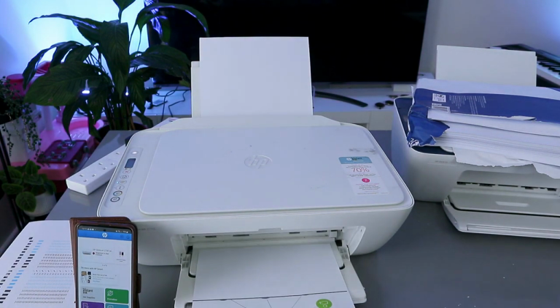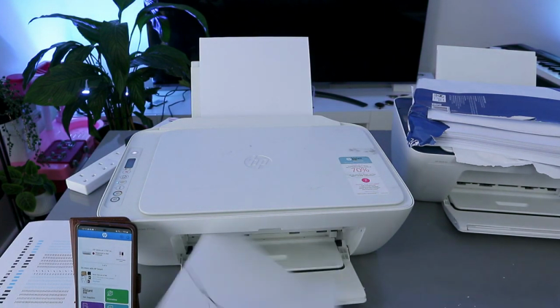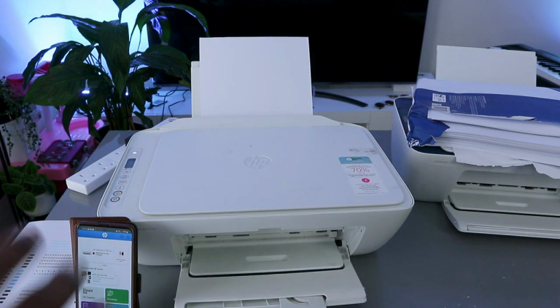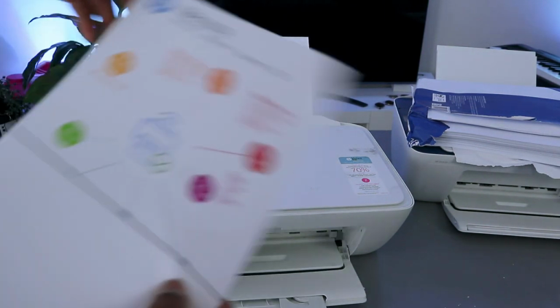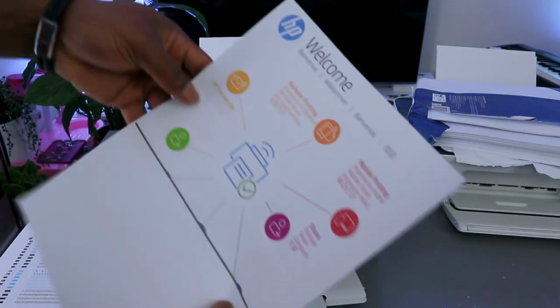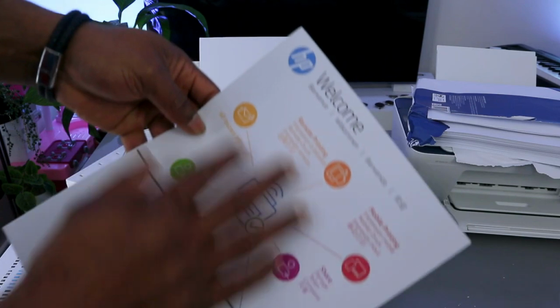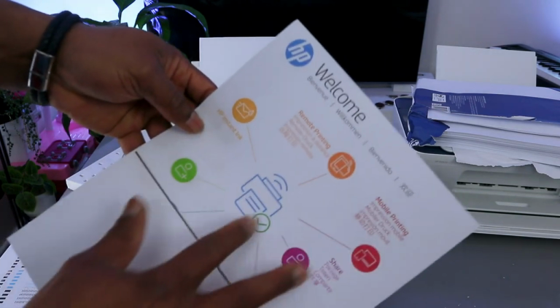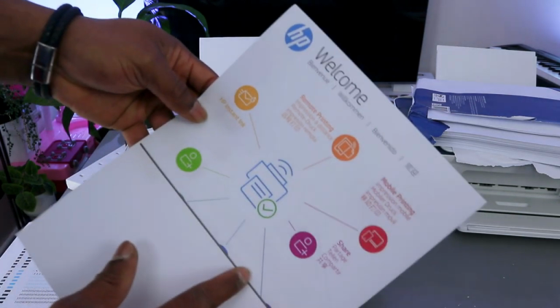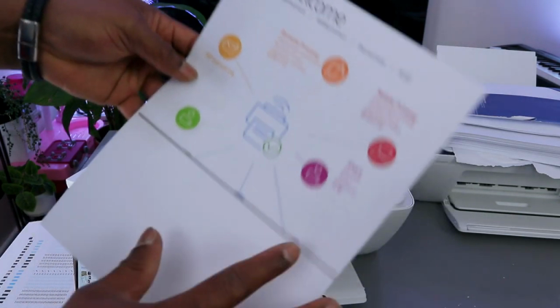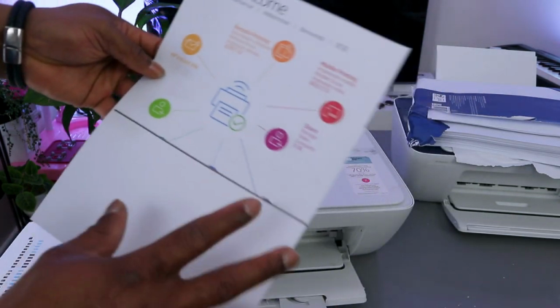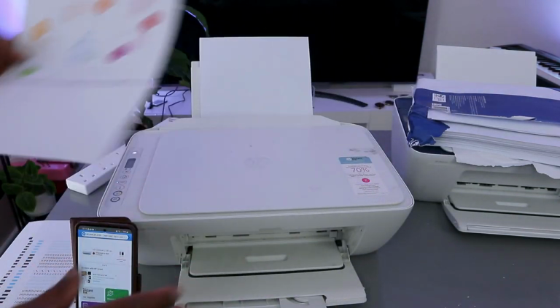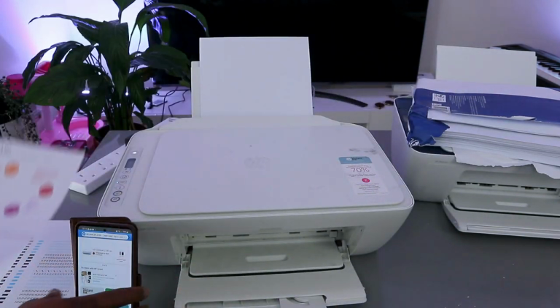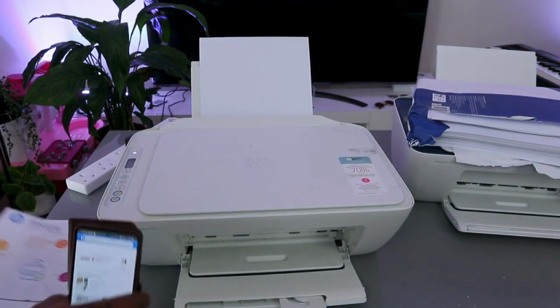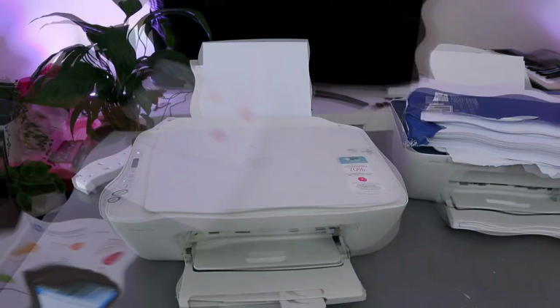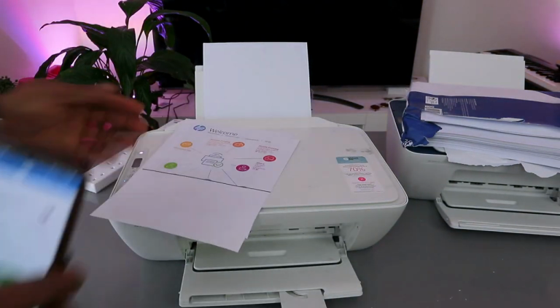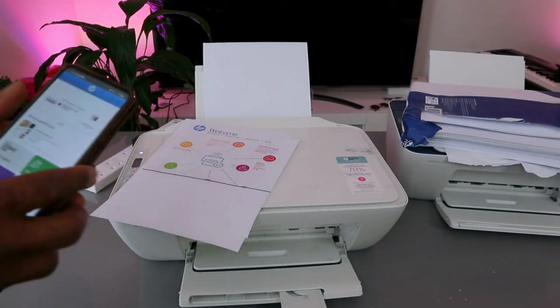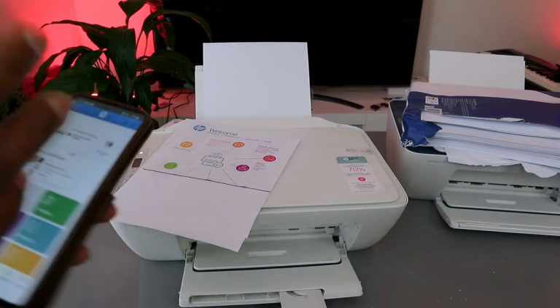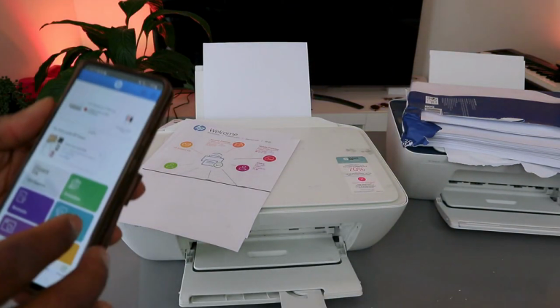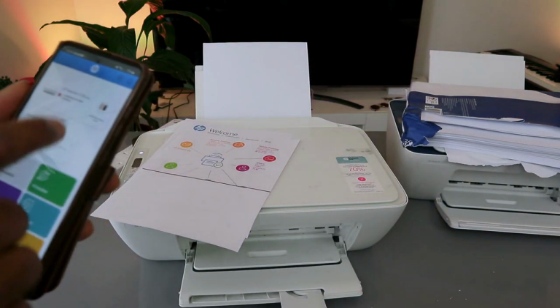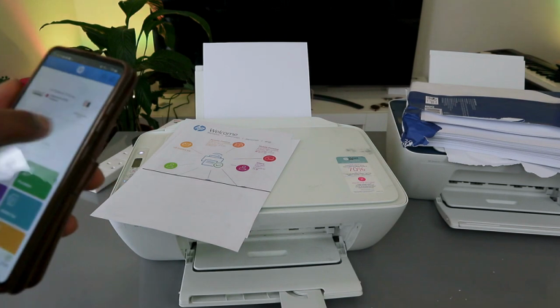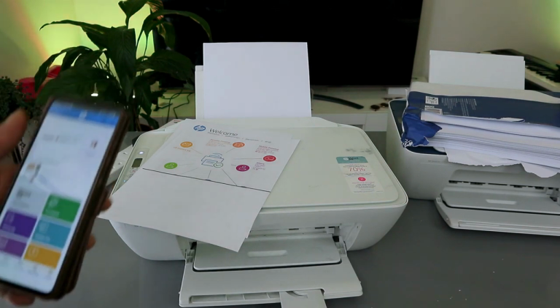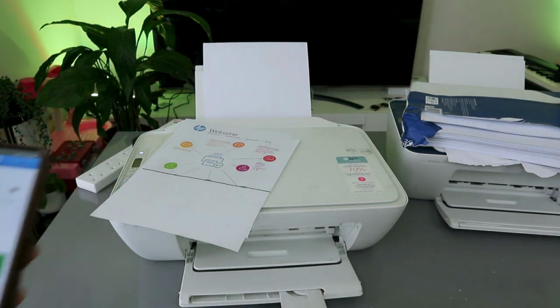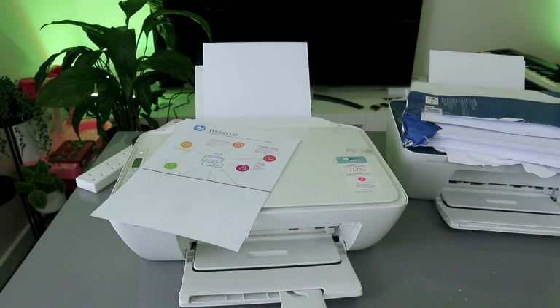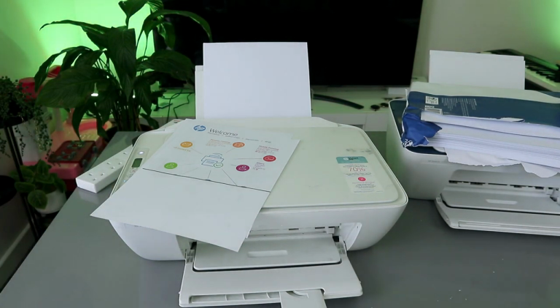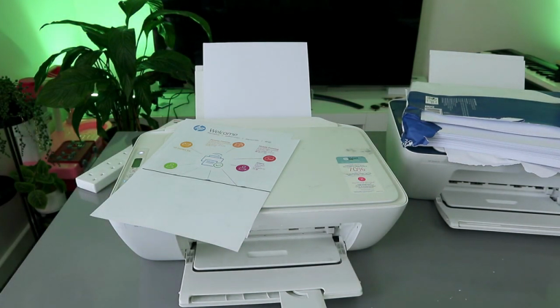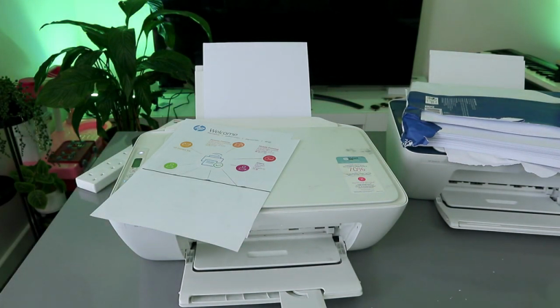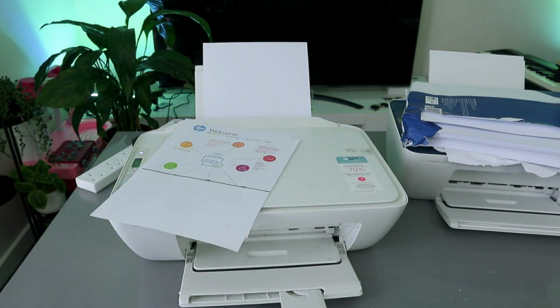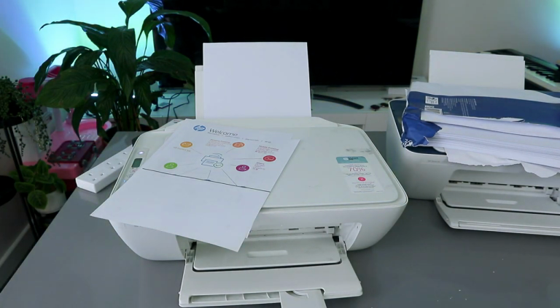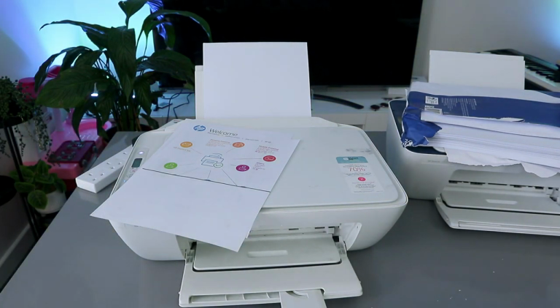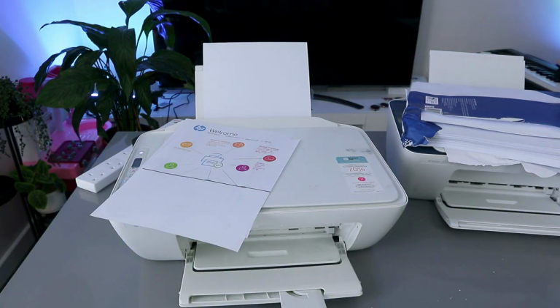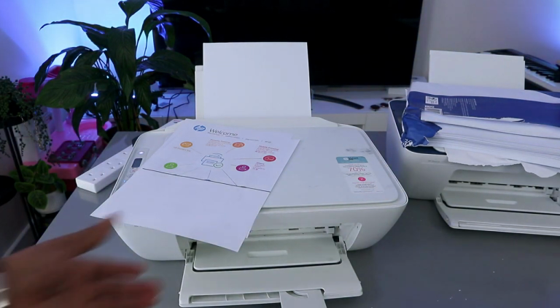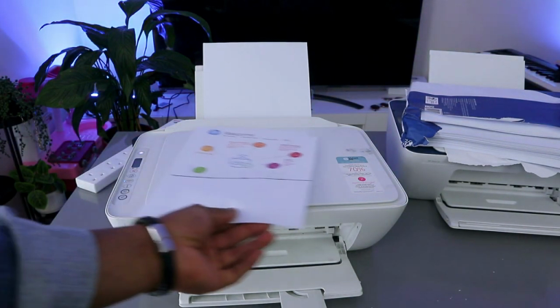Here is the welcome information page that was printed out — this shows the printer is ready and connected to the Wi-Fi network. If you are happy with this tutorial, please do consider subscribing — it helps the channel.